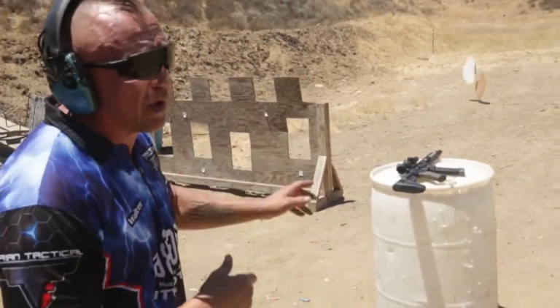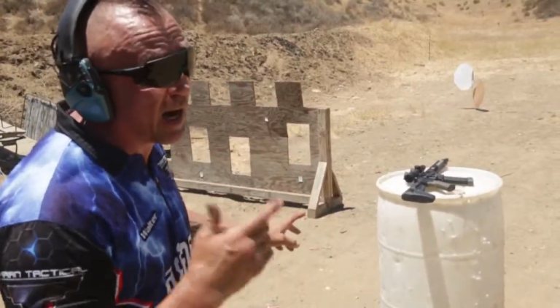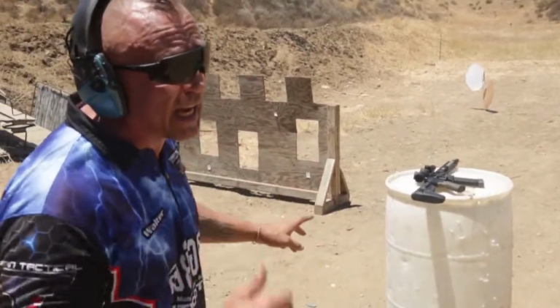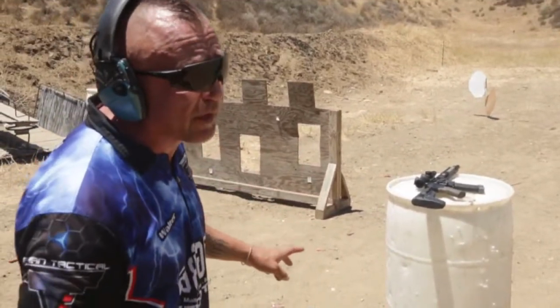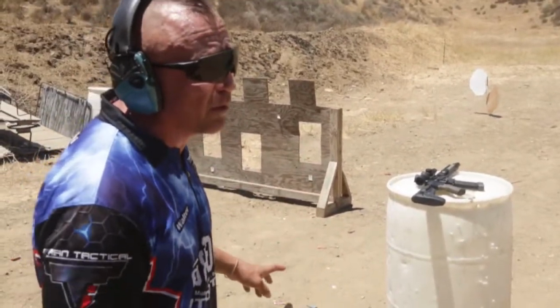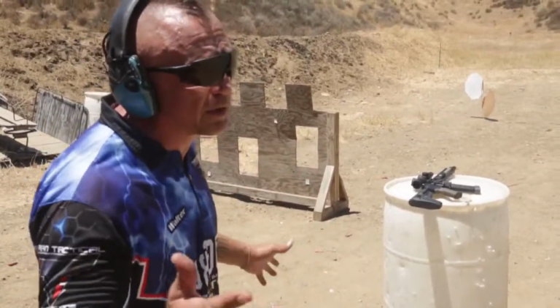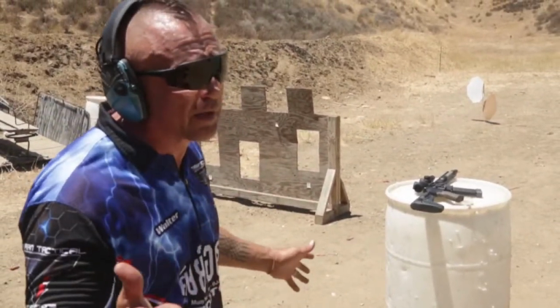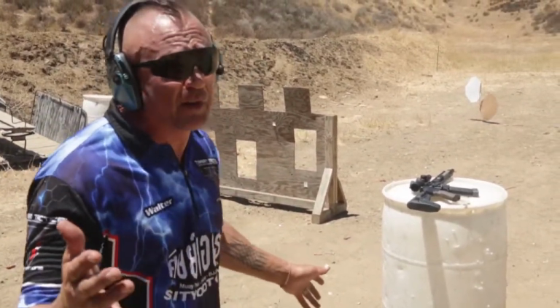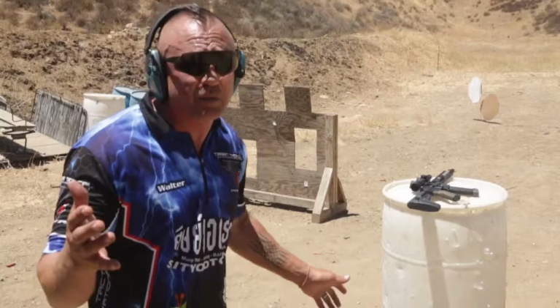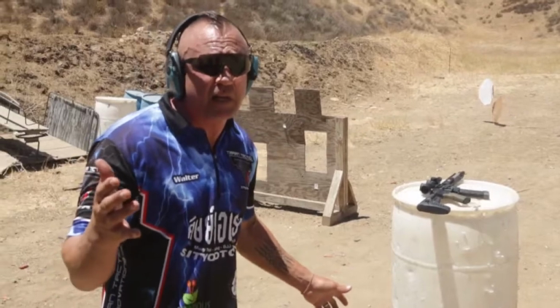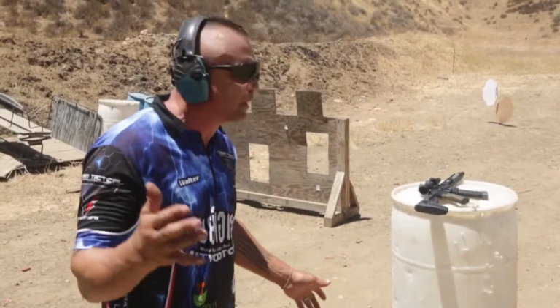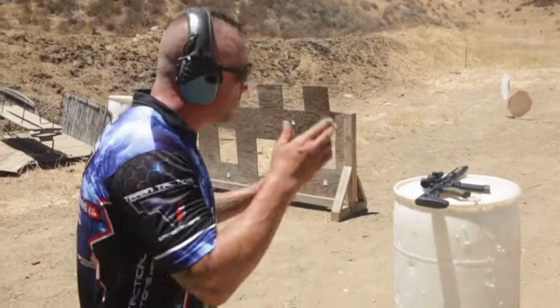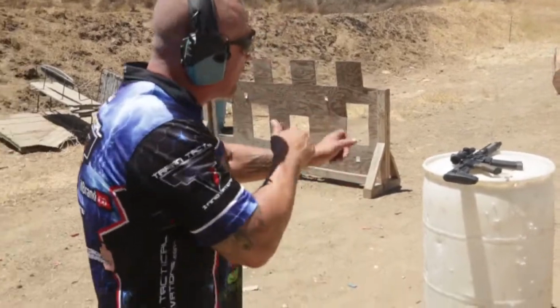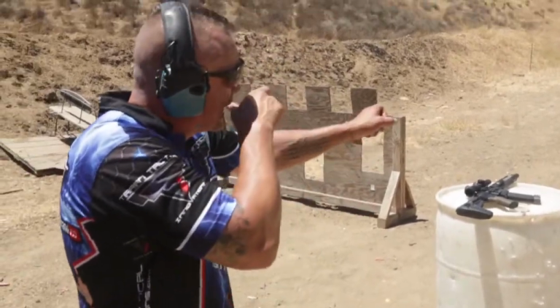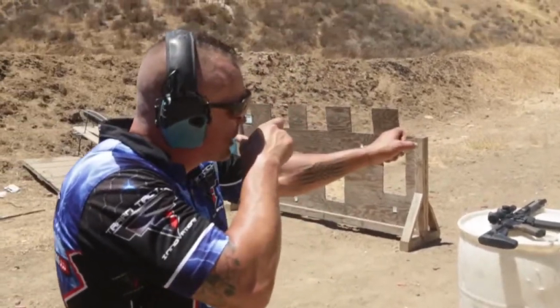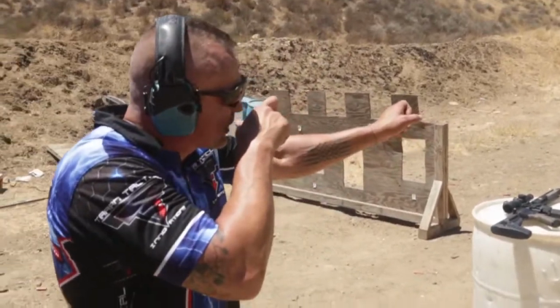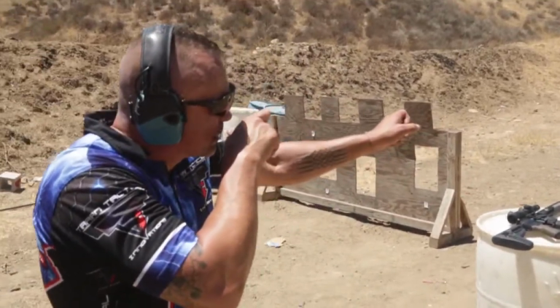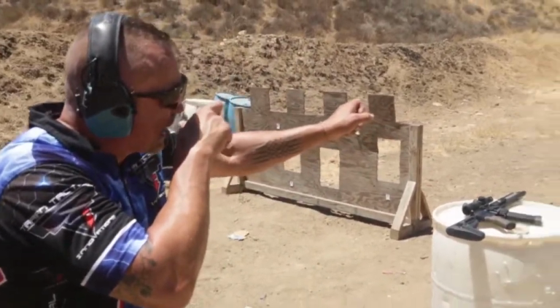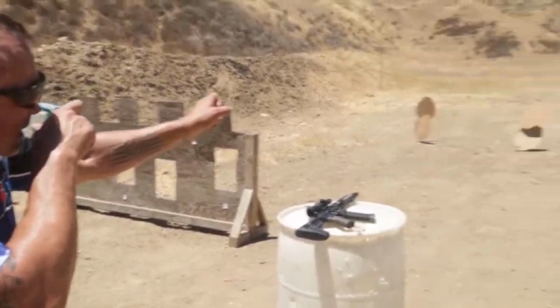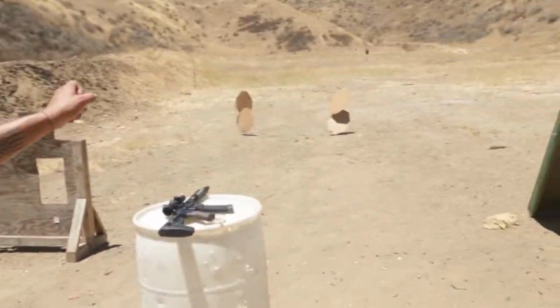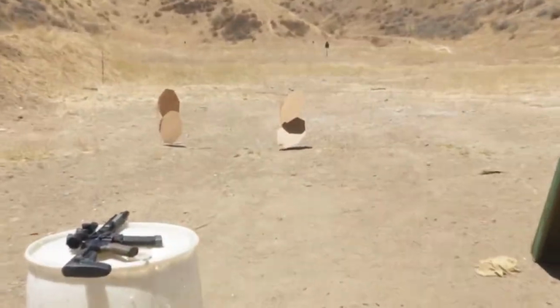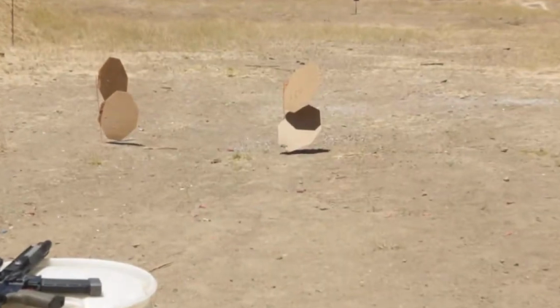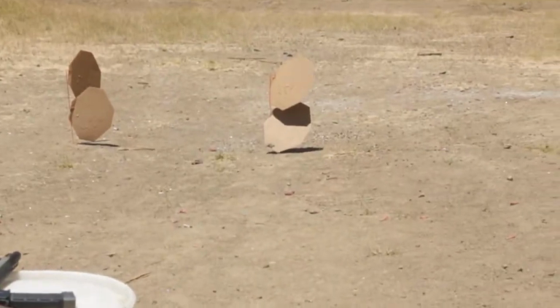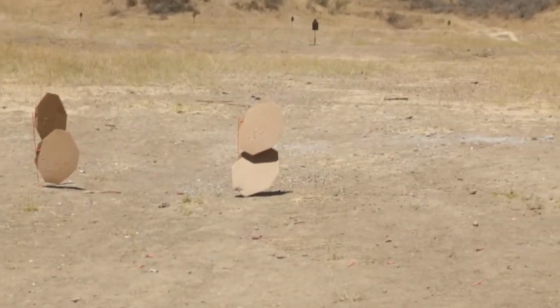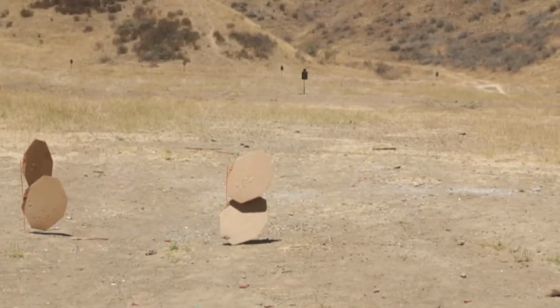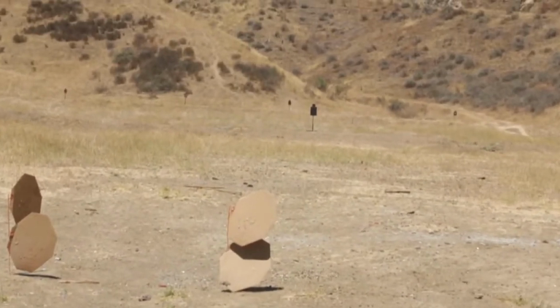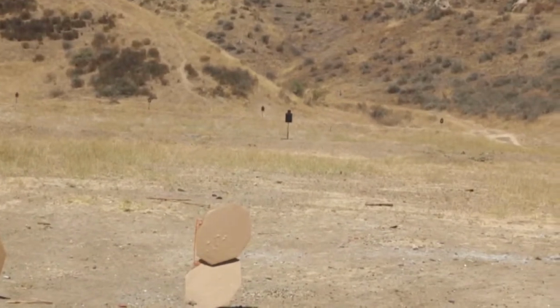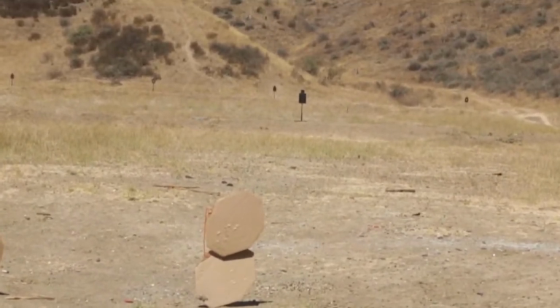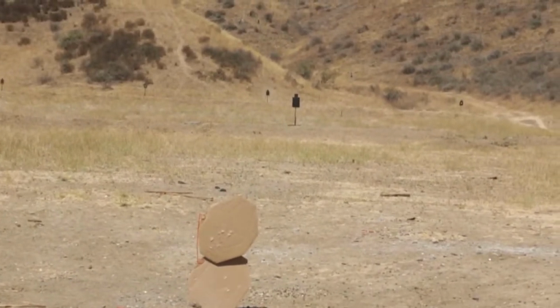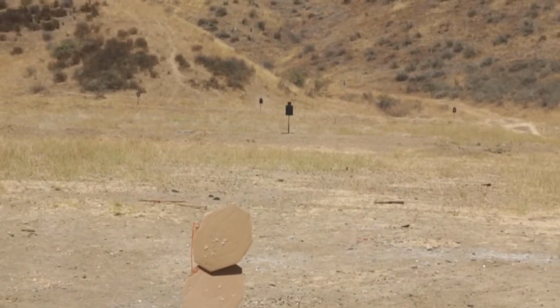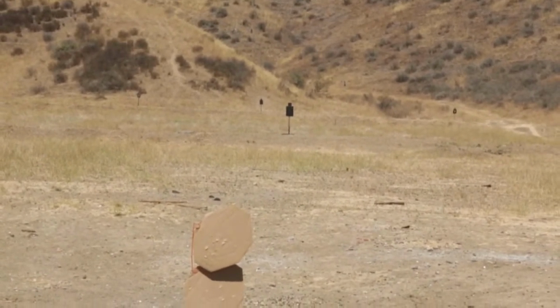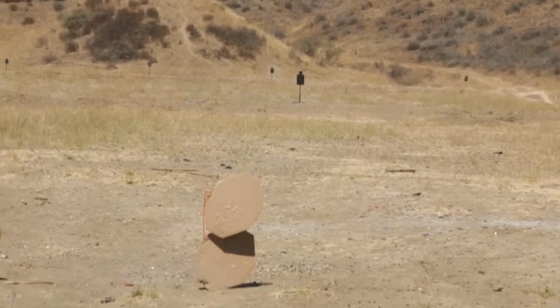It's loaded on safe, which is what you're going to have in your house most of the time. So I'm going to grab it, gauge two close targets with two shots, and hit that steel out to about 70 yards. Freehand — it's a little tougher shot.